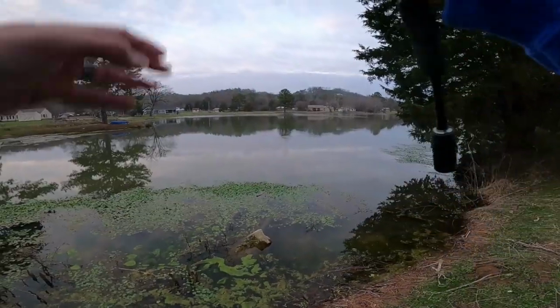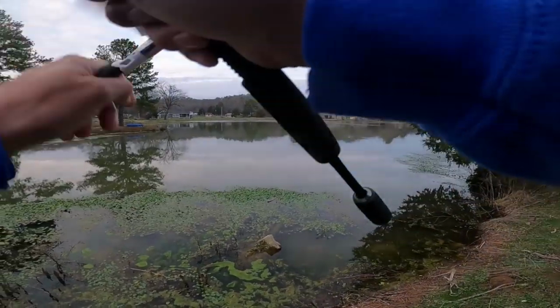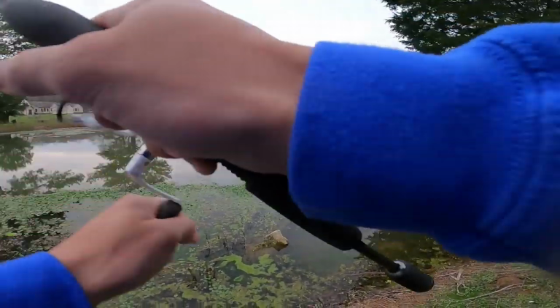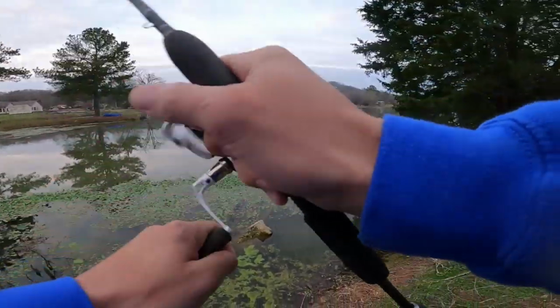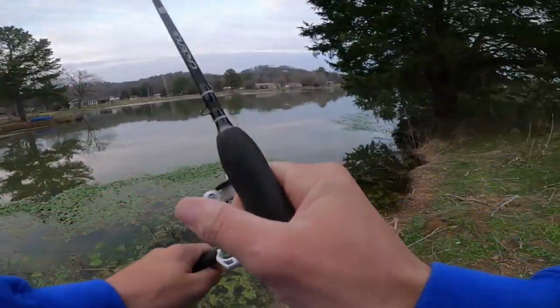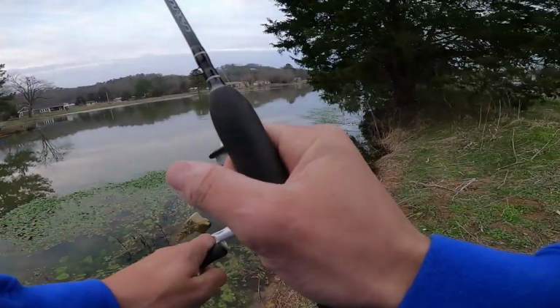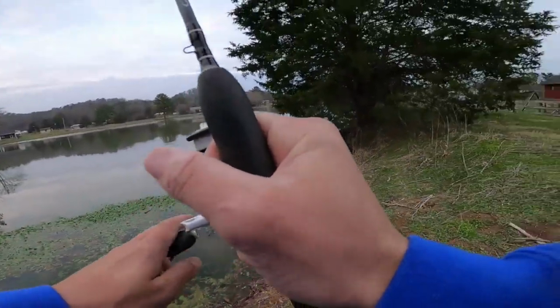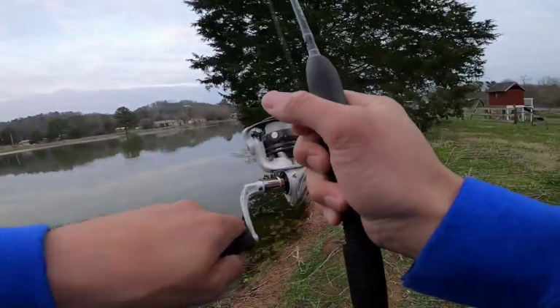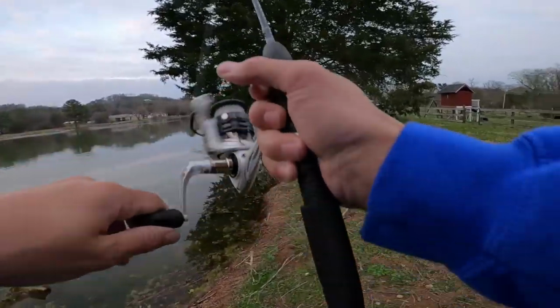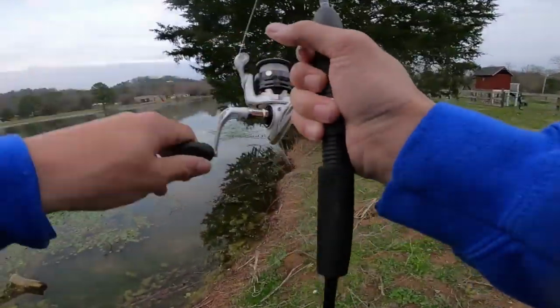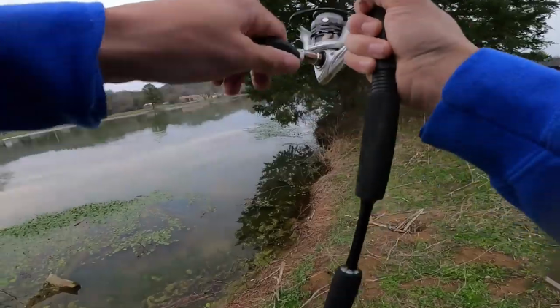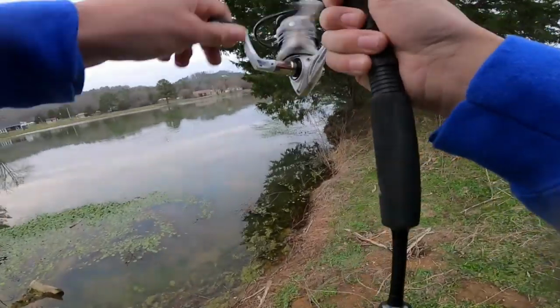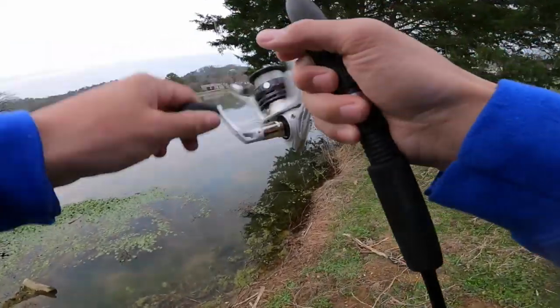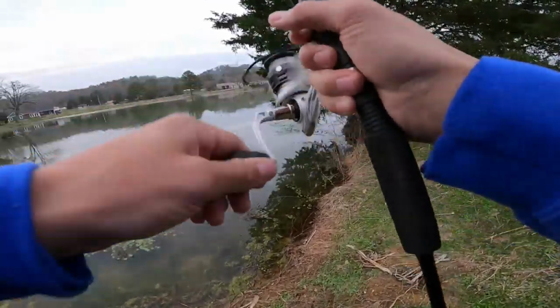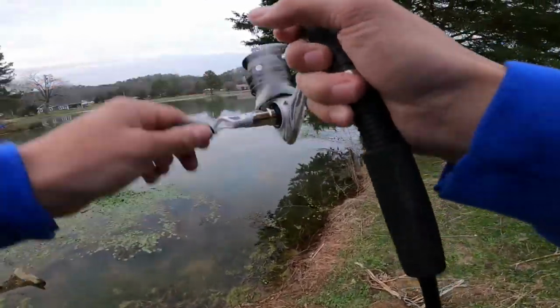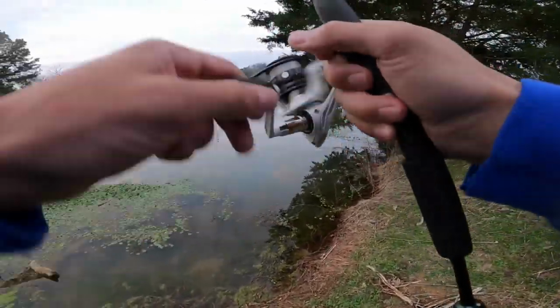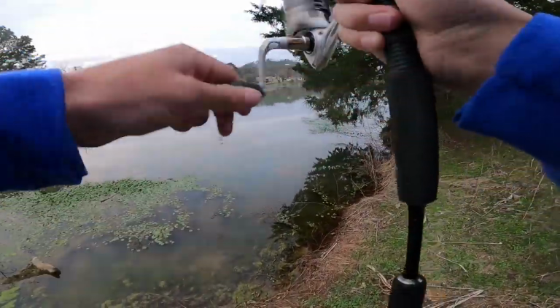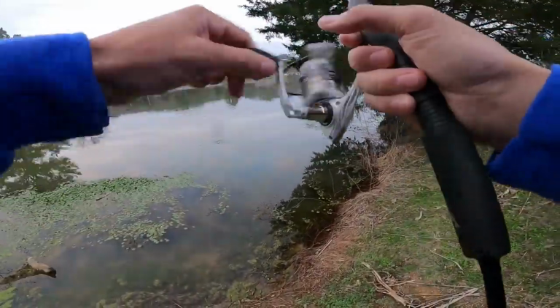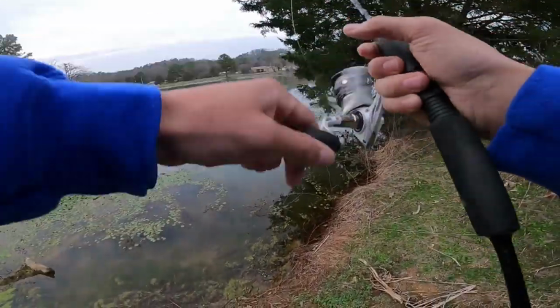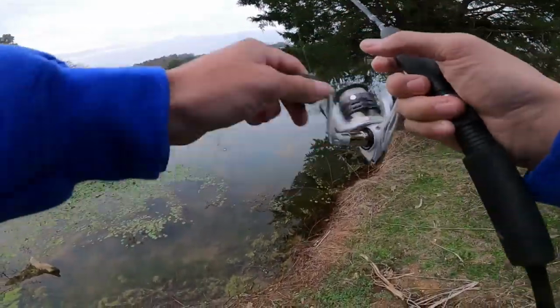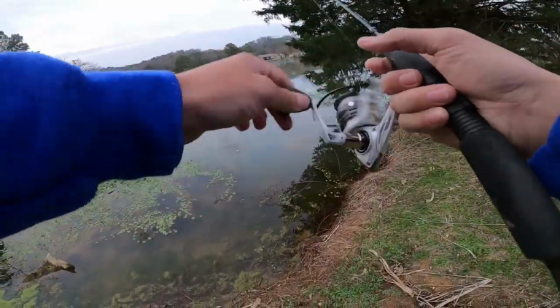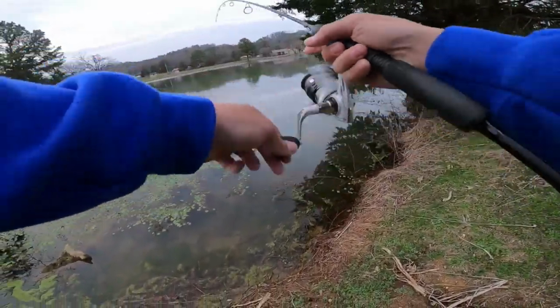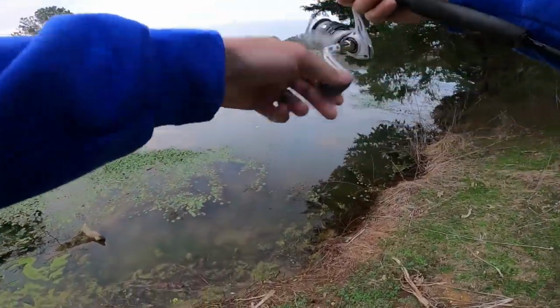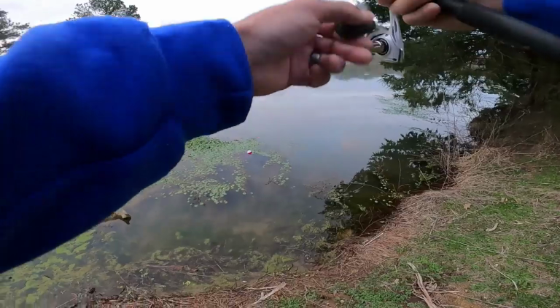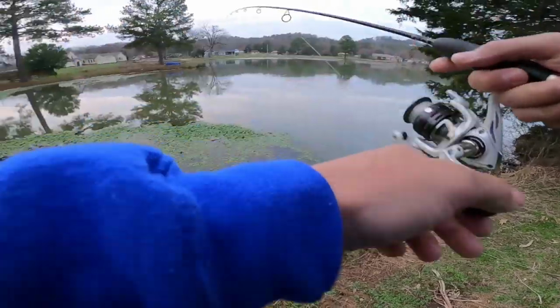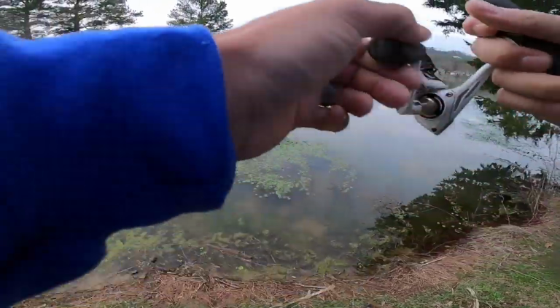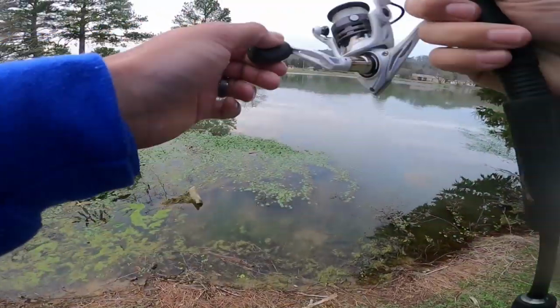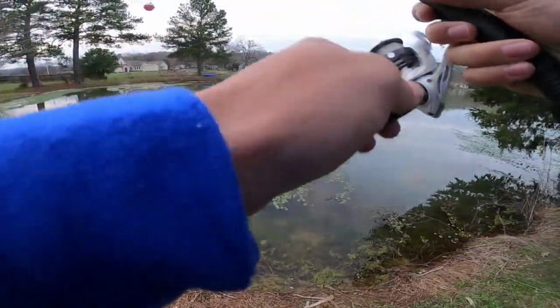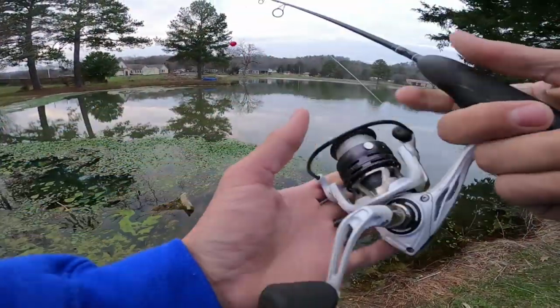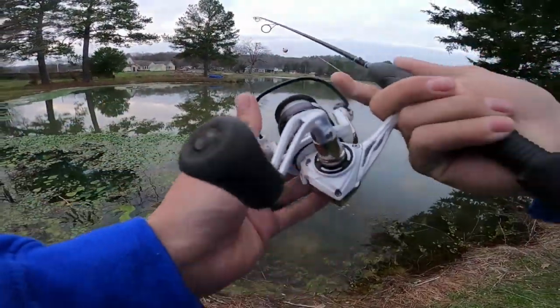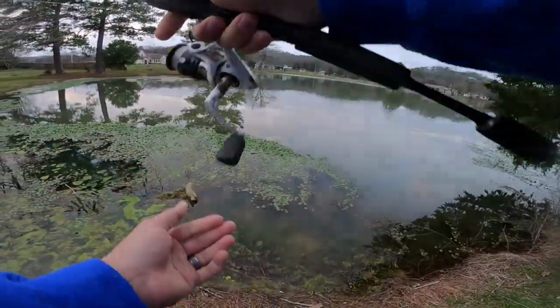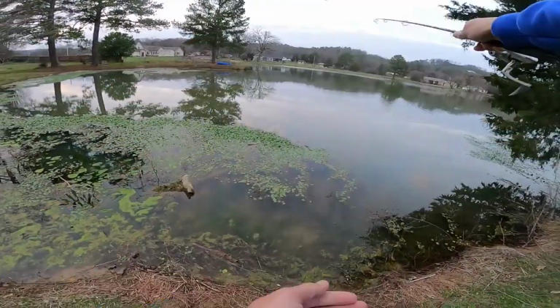There we go — hooked up guys! Got some fighter. He got off. That was a big one, whatever that was. That was a big one. Dang, let's see if we can get another one.